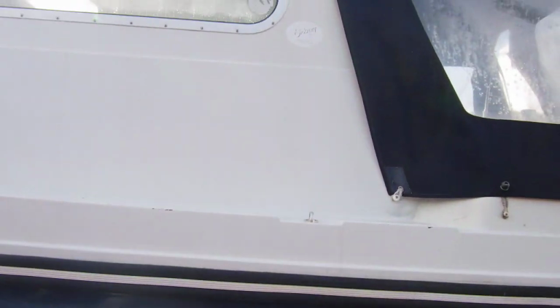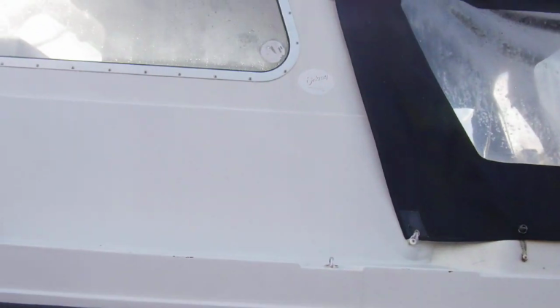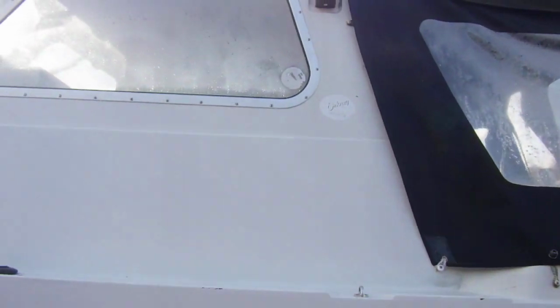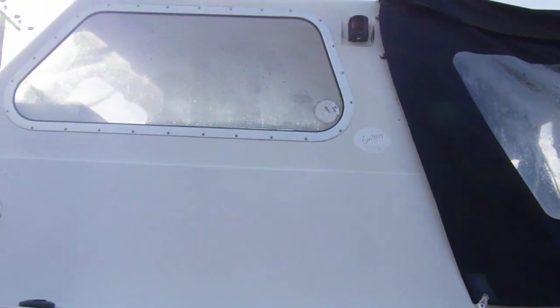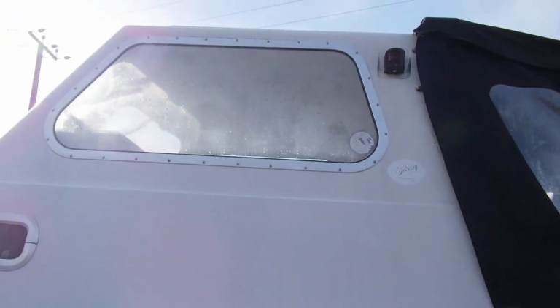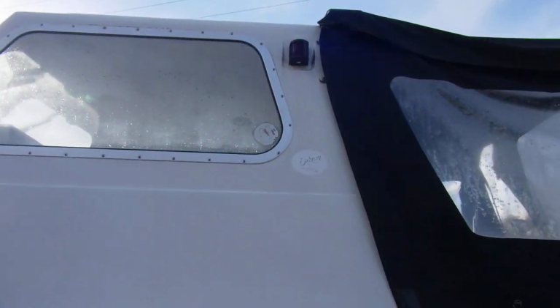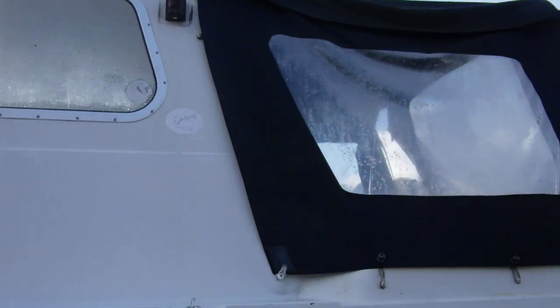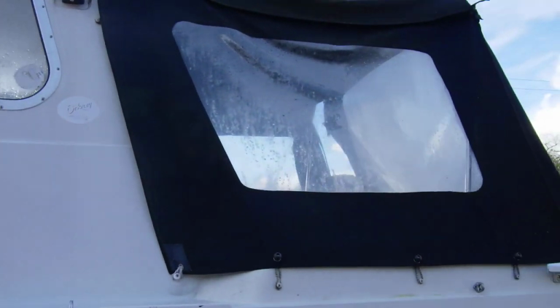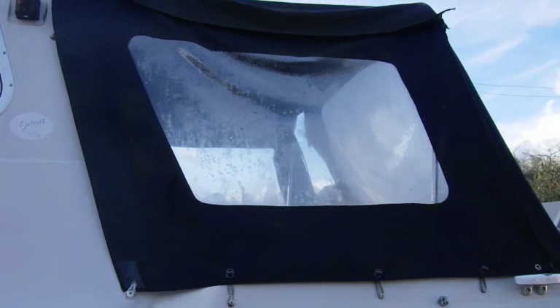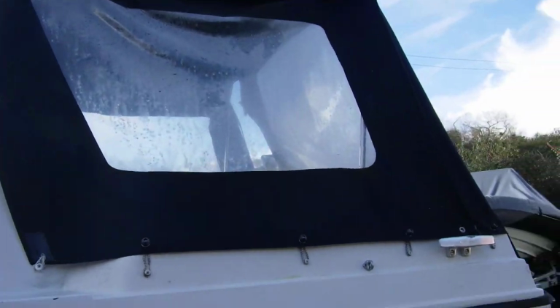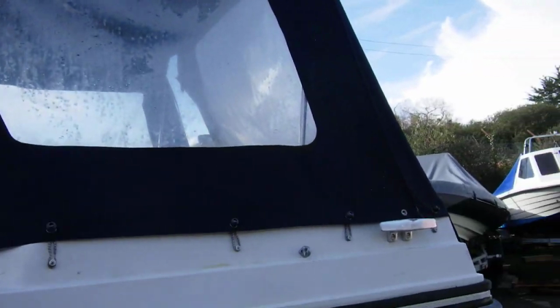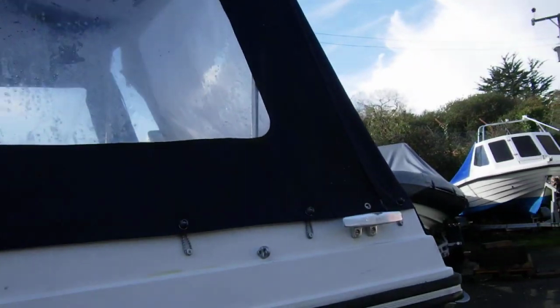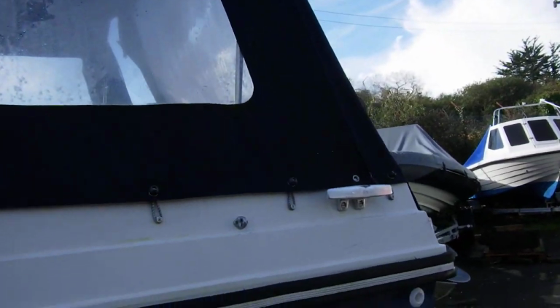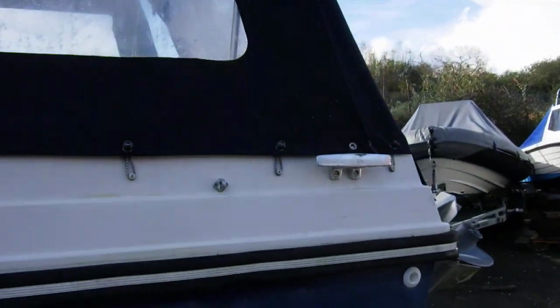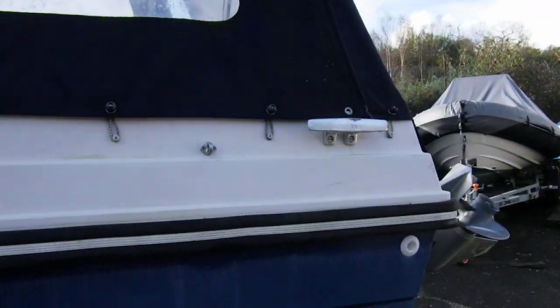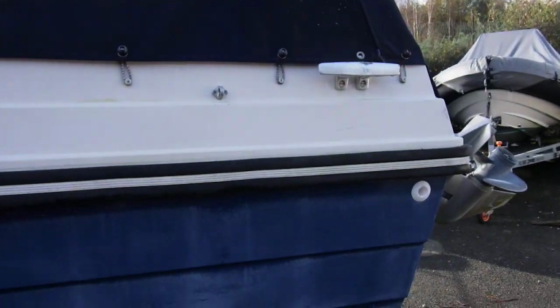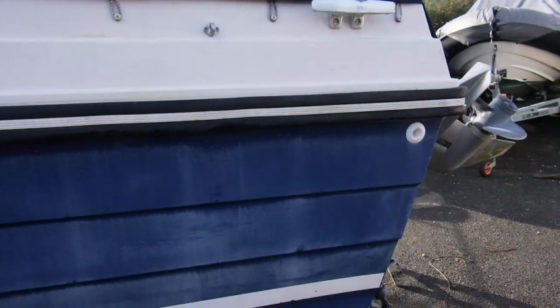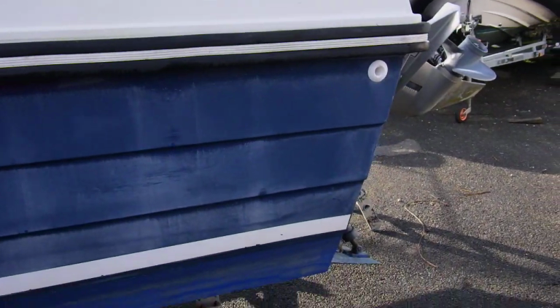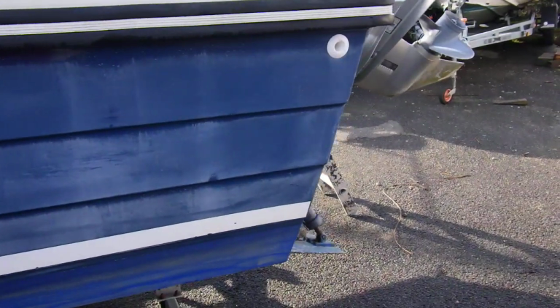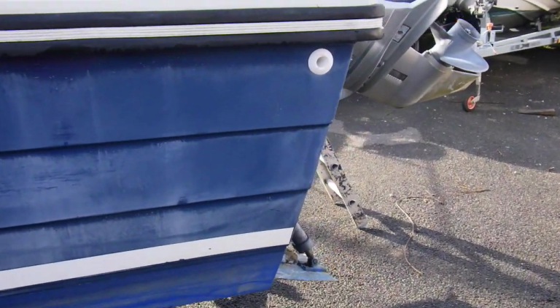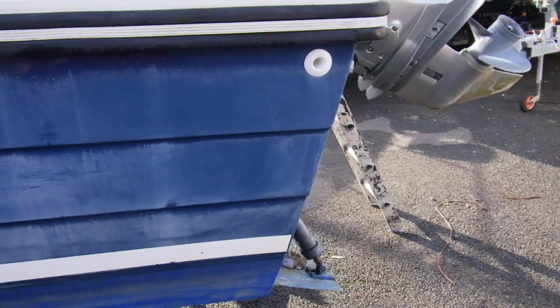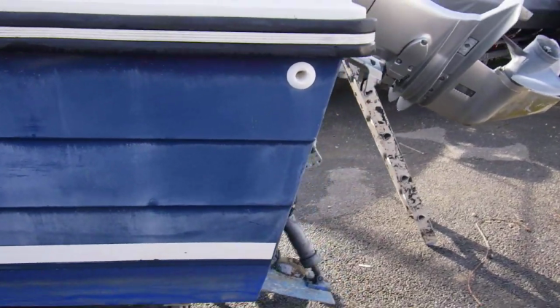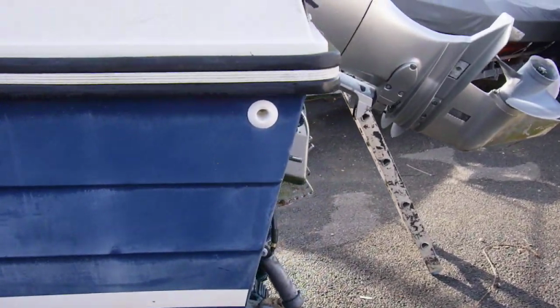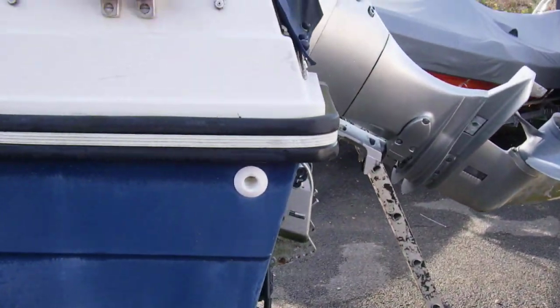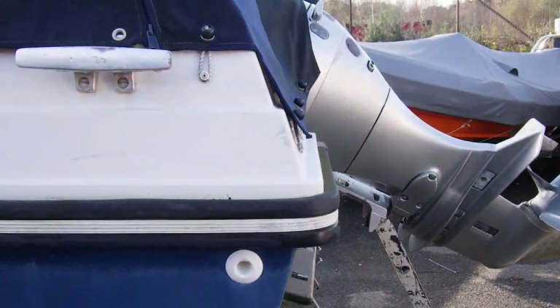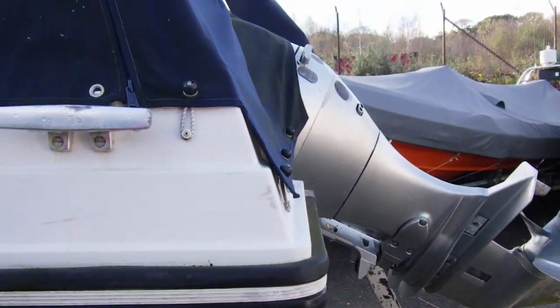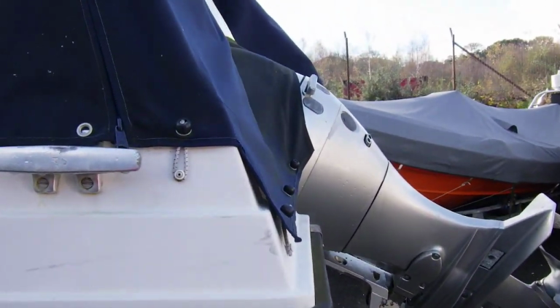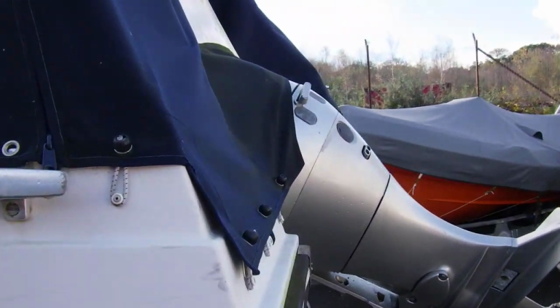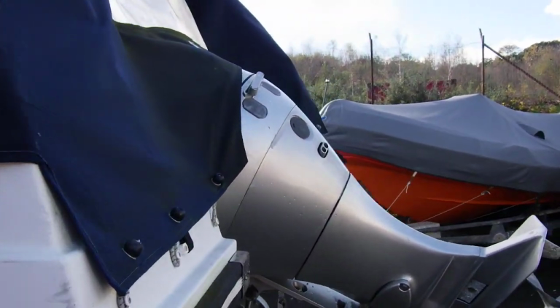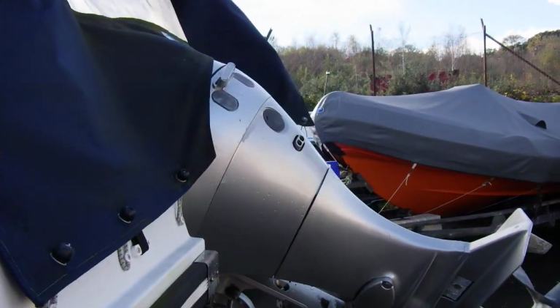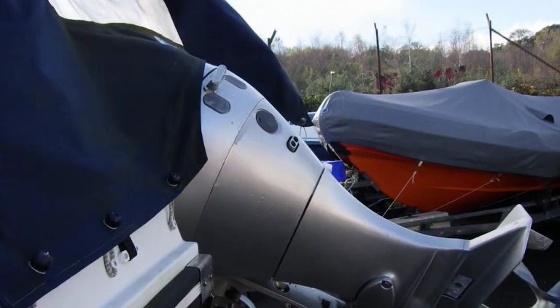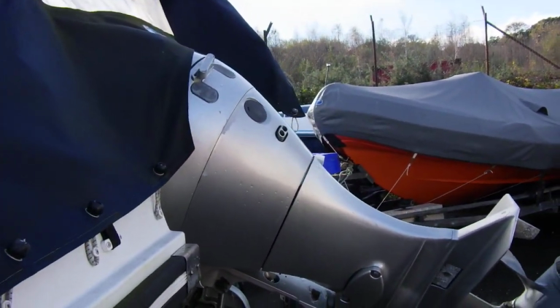It's actually a little bit dirty in places, but a good clean would soon sort her out and make her look very presentable. And this is the engine that's currently with this boat.